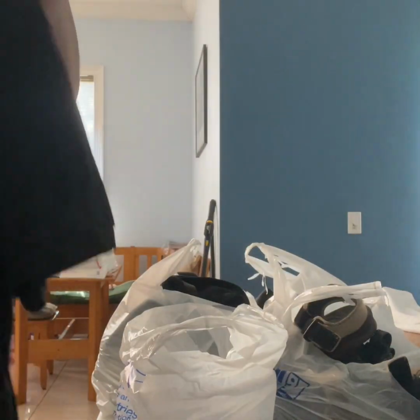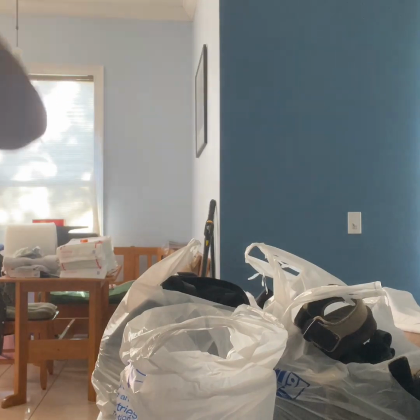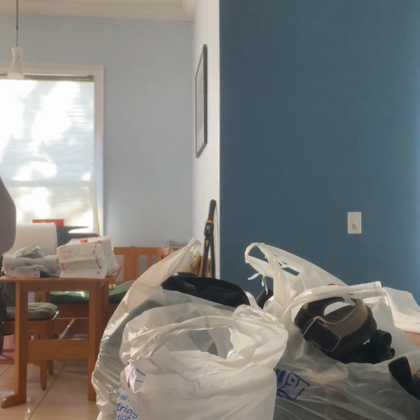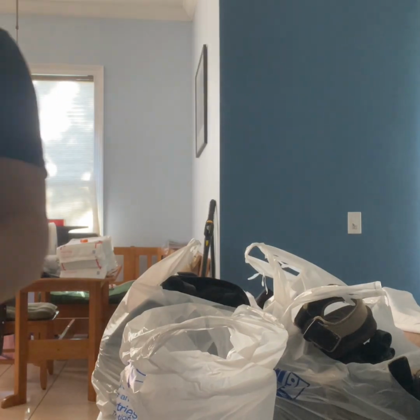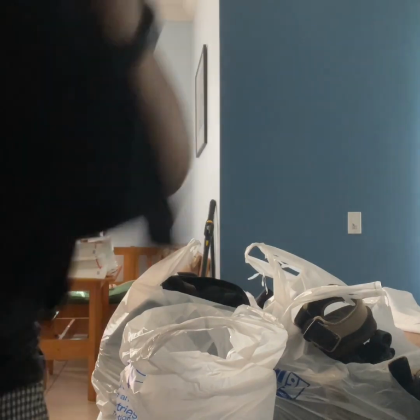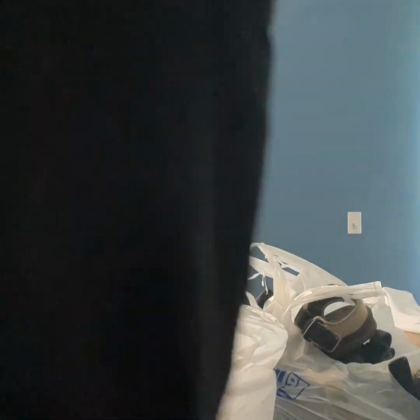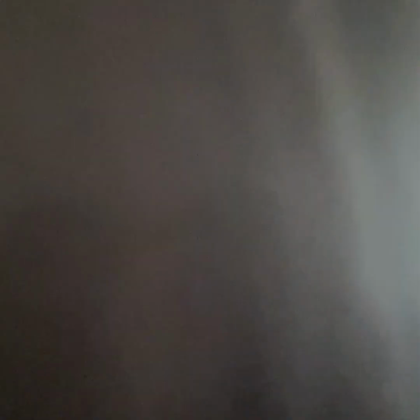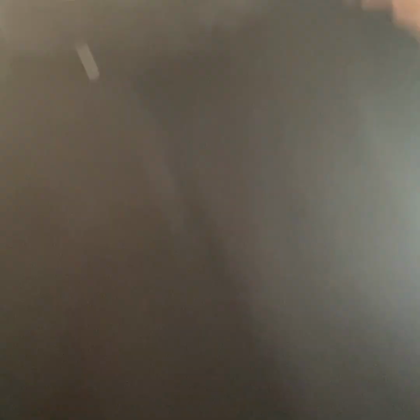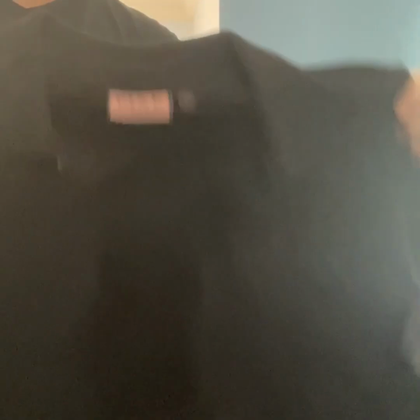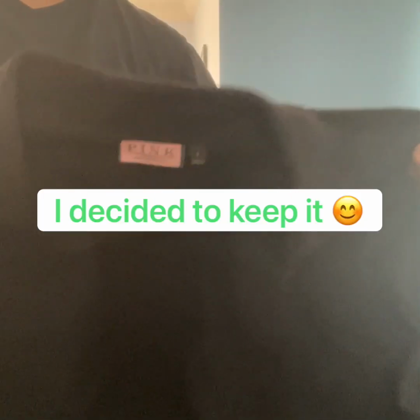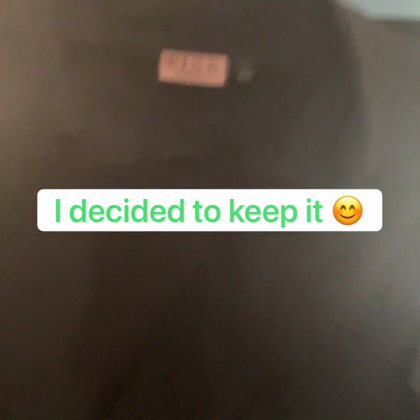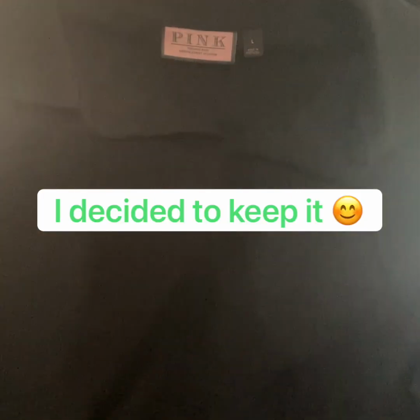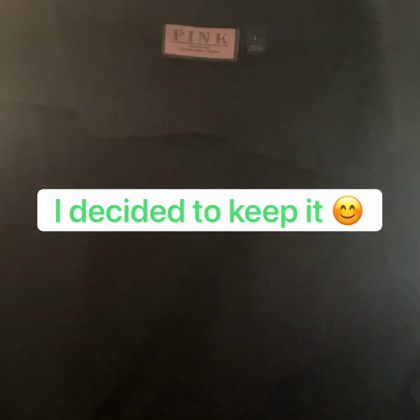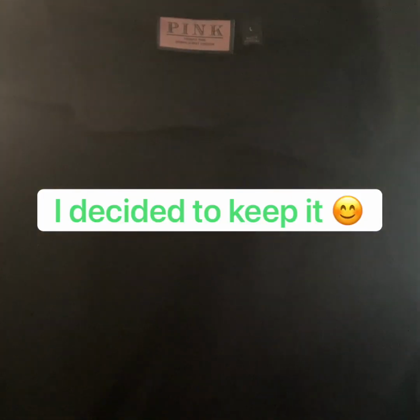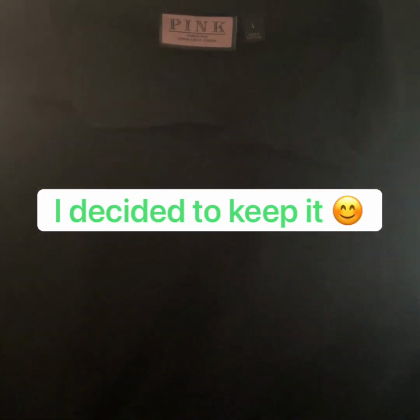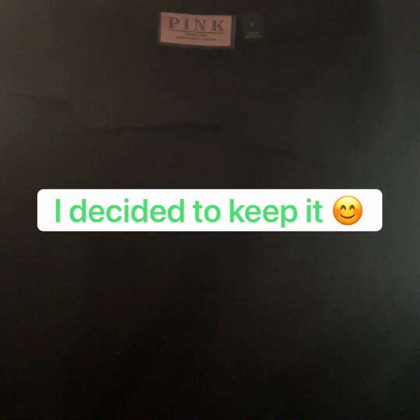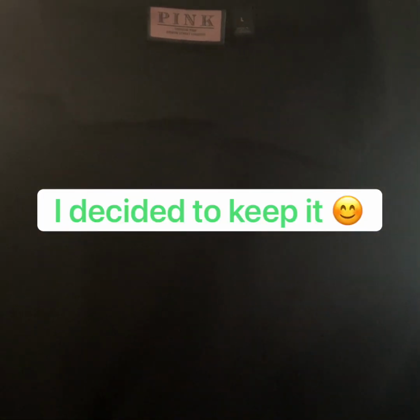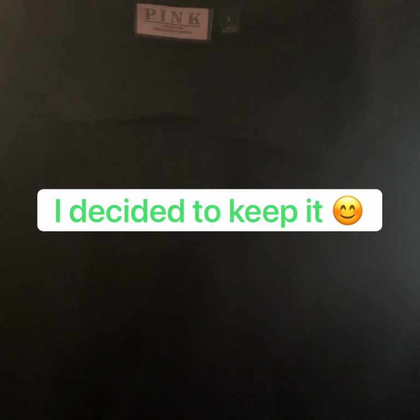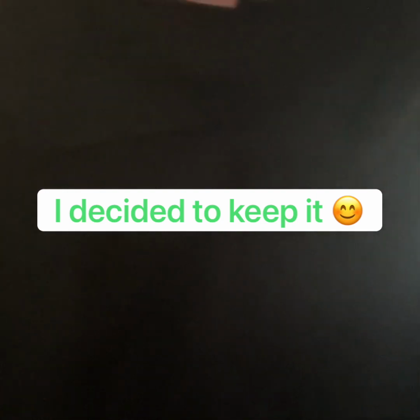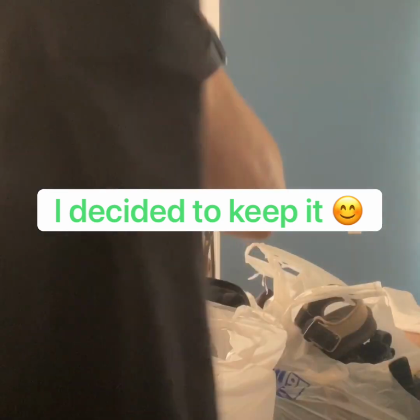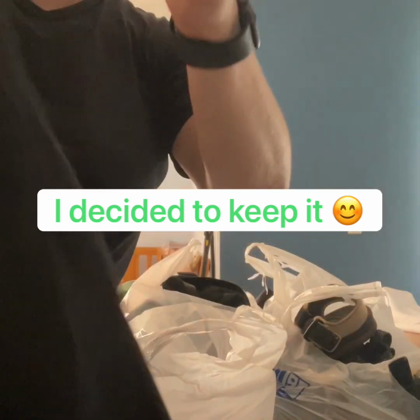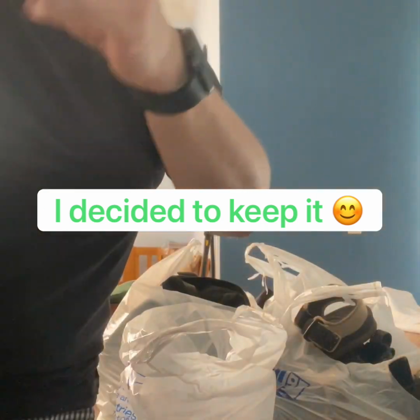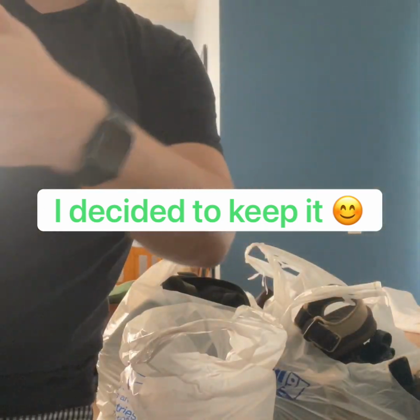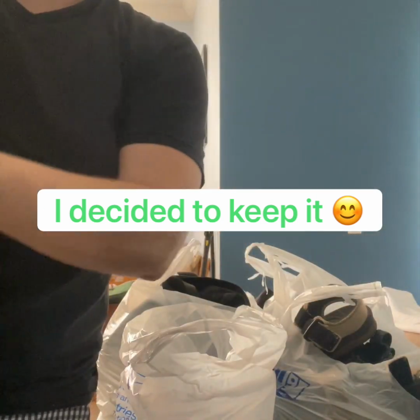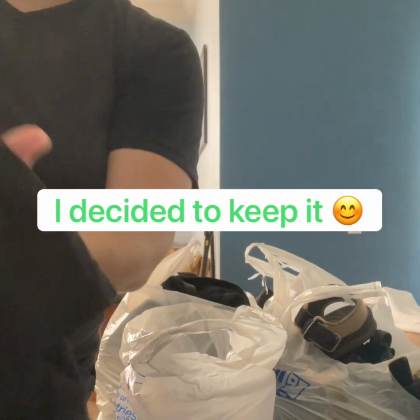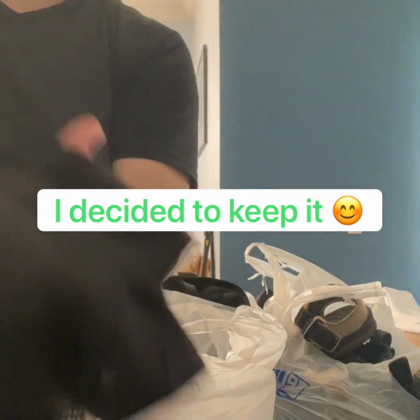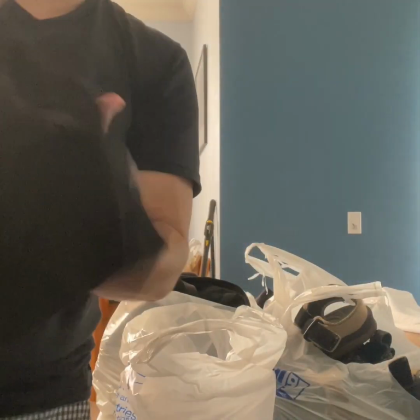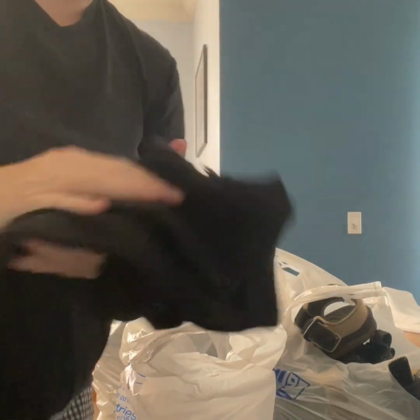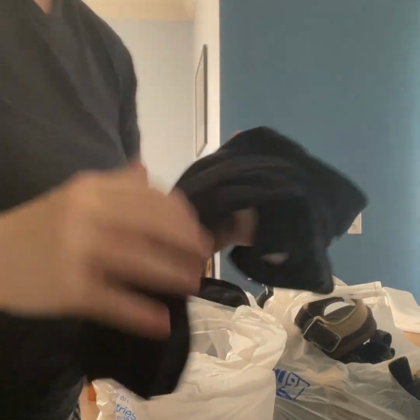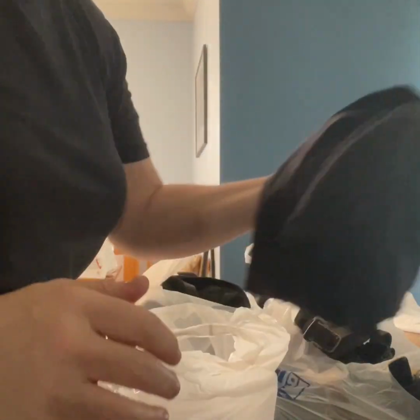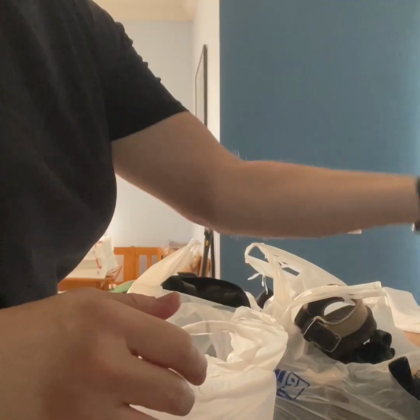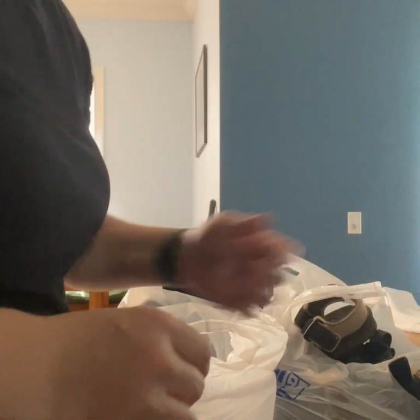This is a Thomas Pink polo. I might just keep this for myself. If I put it up, I don't think it would sell for much, so that might just be personal use.